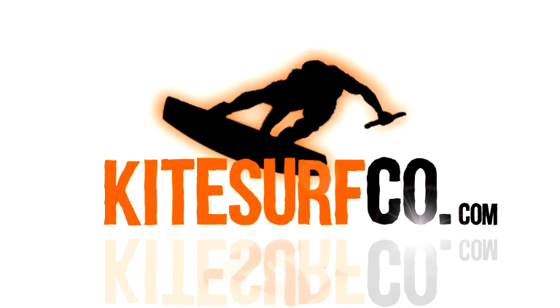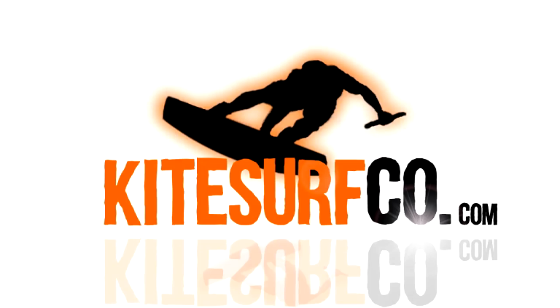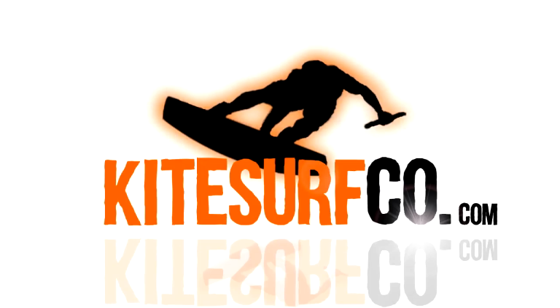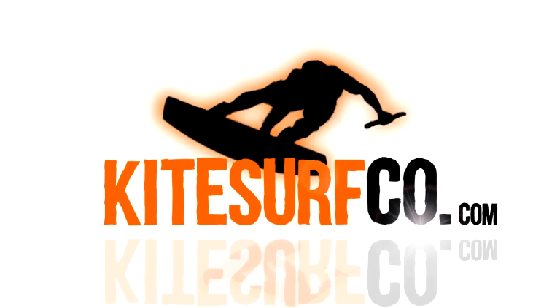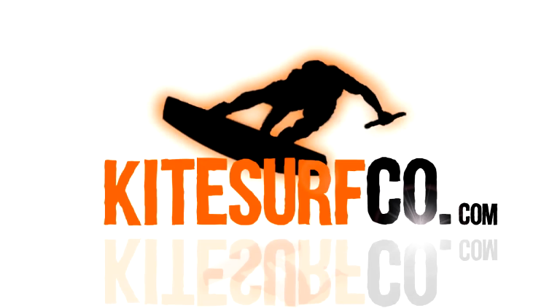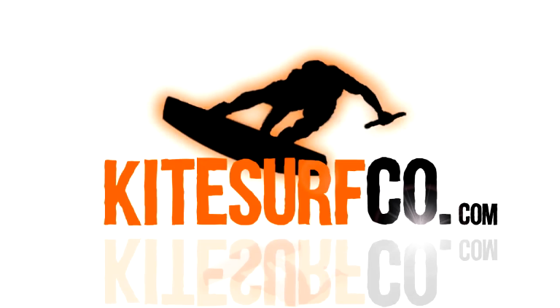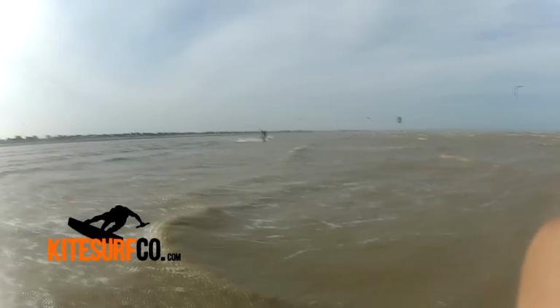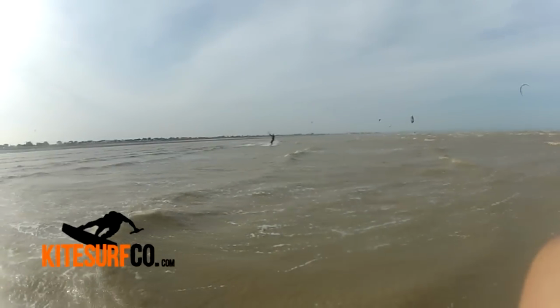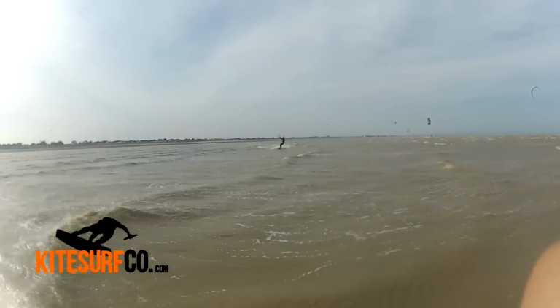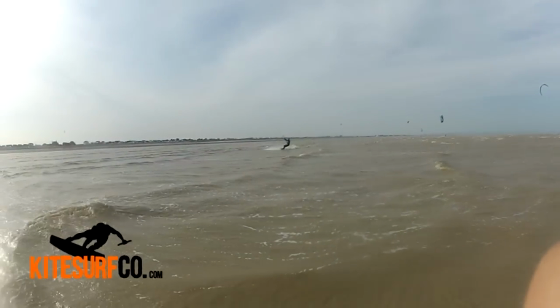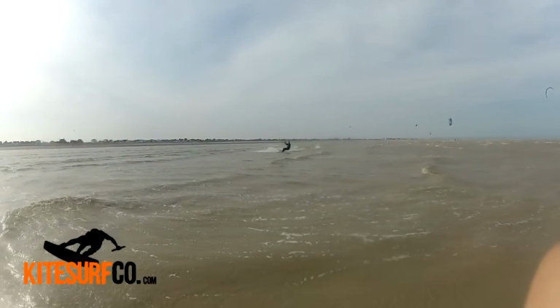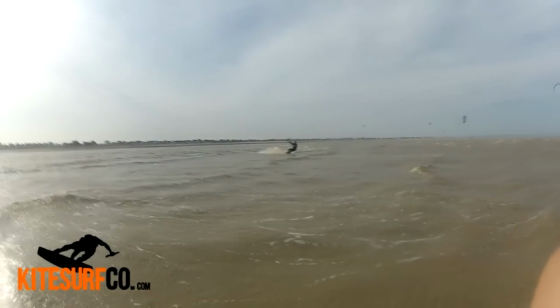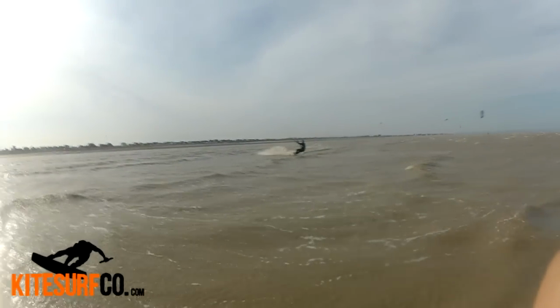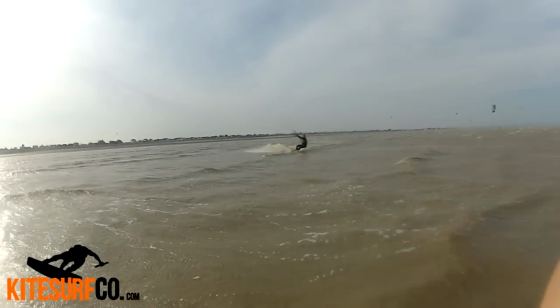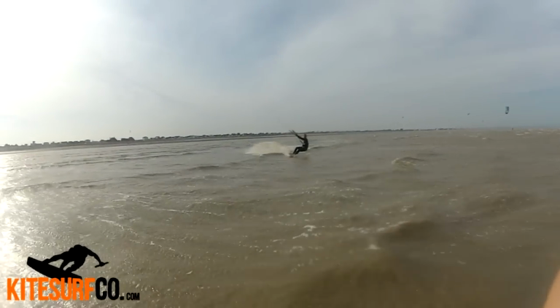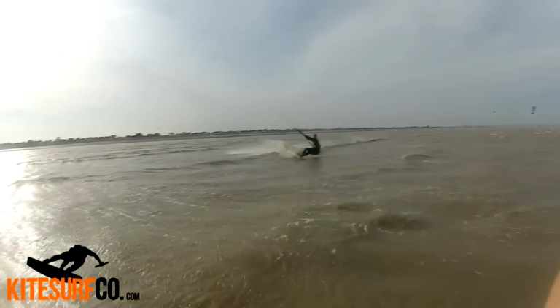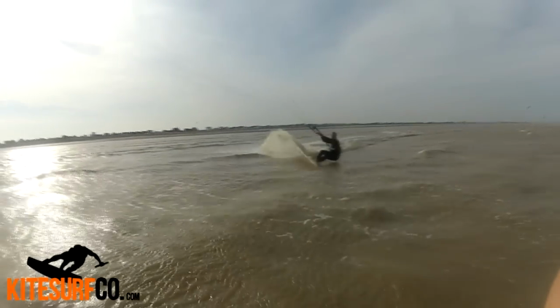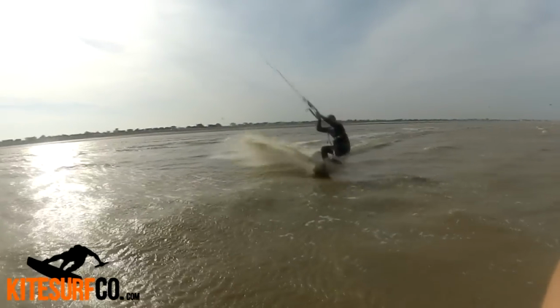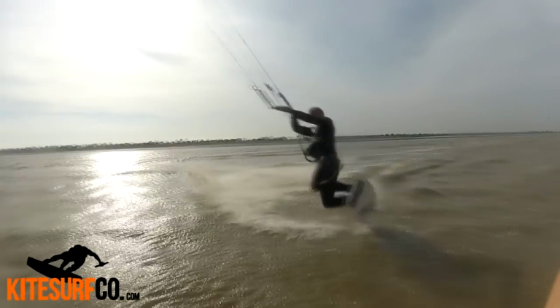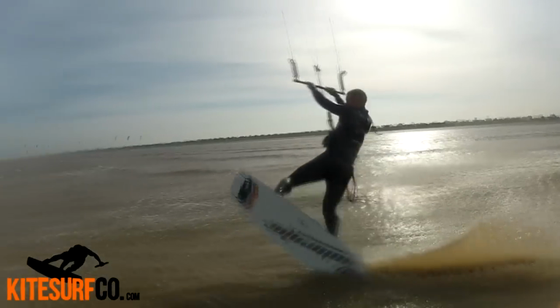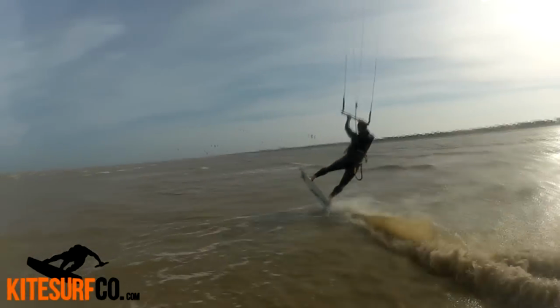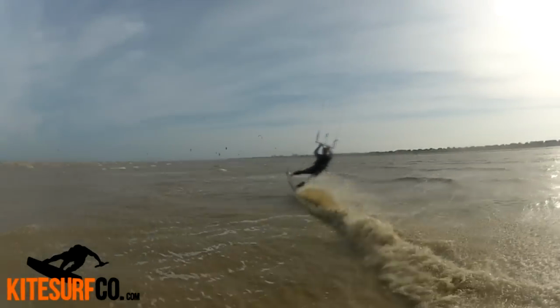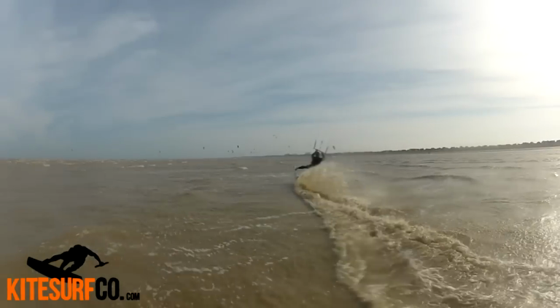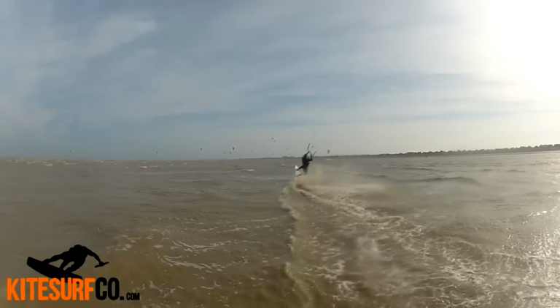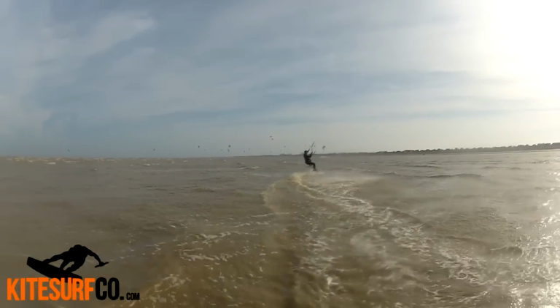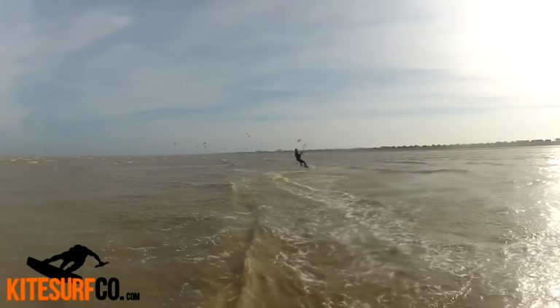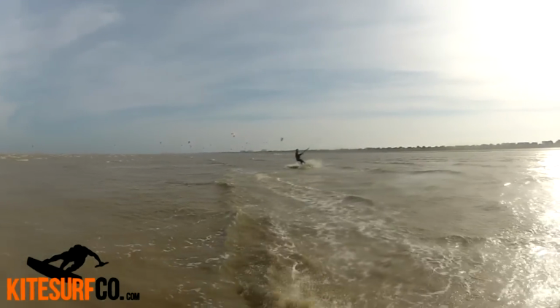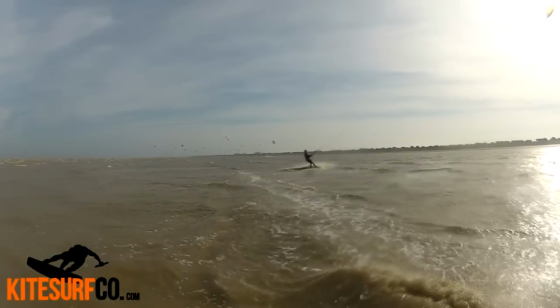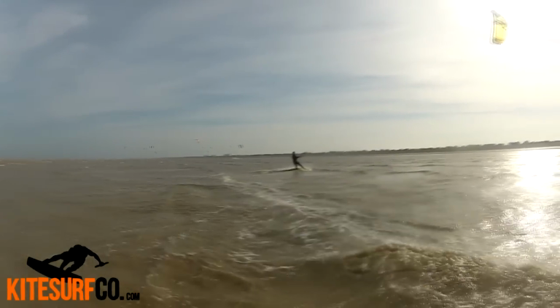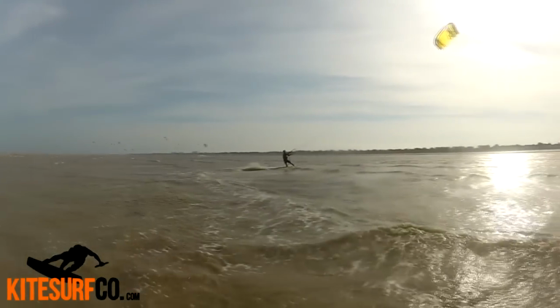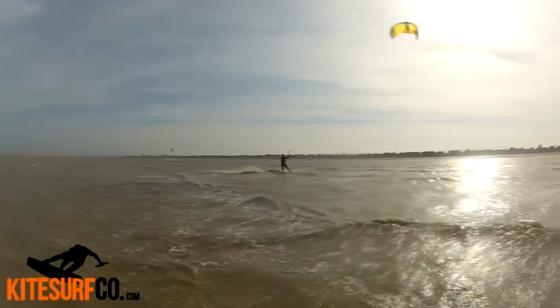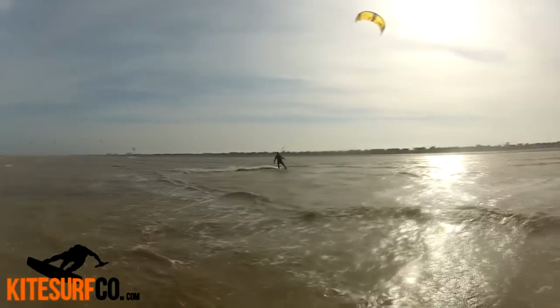Hey, Alex here from kitesurfco.com. I've got a few tips for you on how to do dark slides. It's a super slick looking move, but it's actually not that hard. So you can look better than you really are.